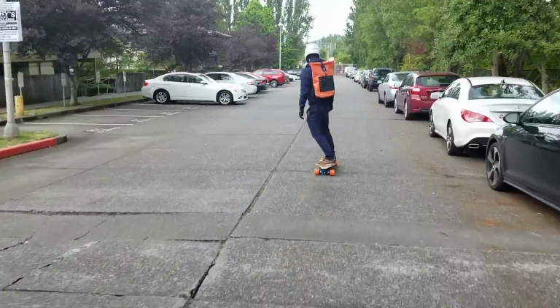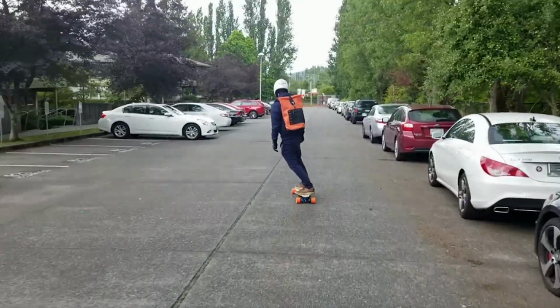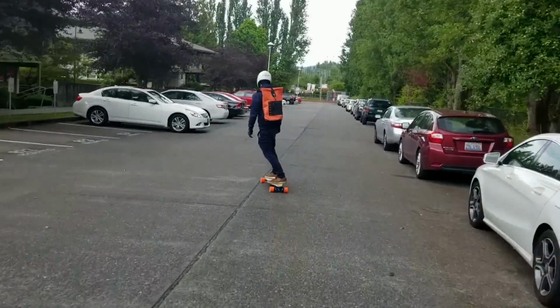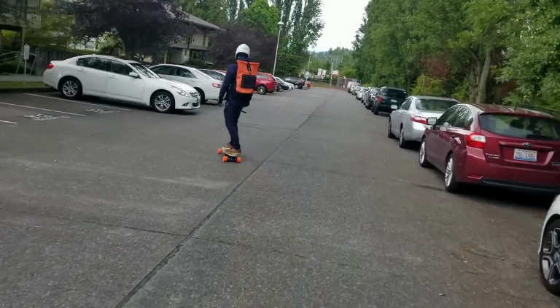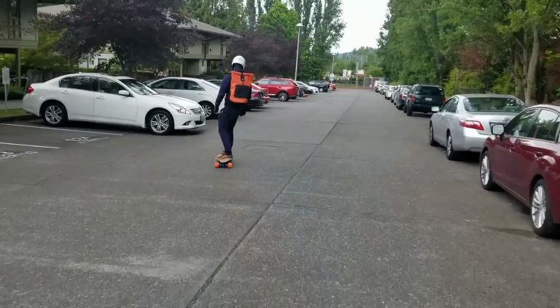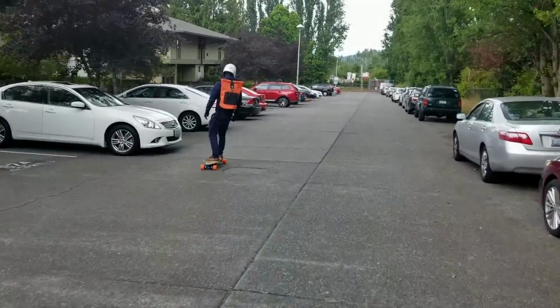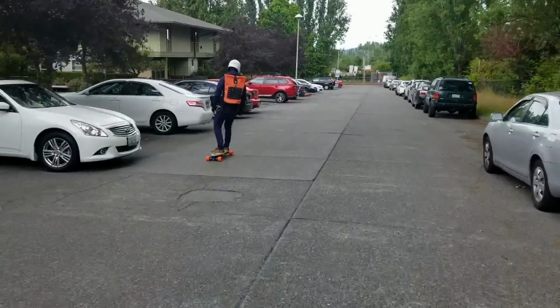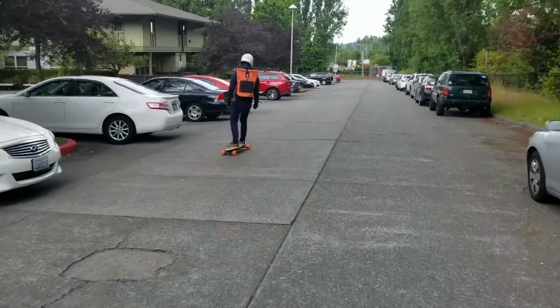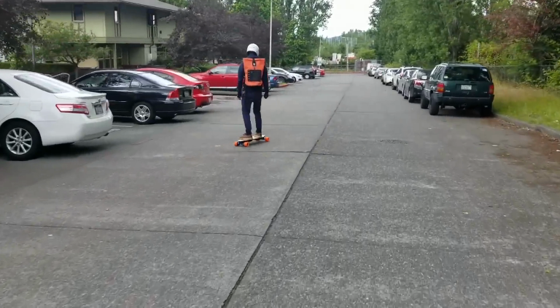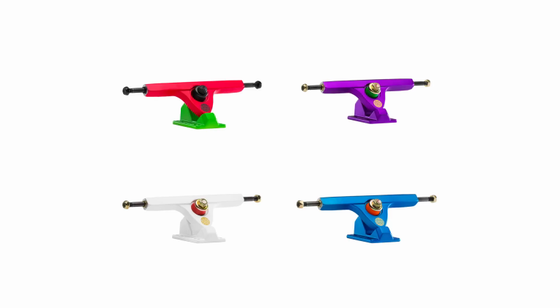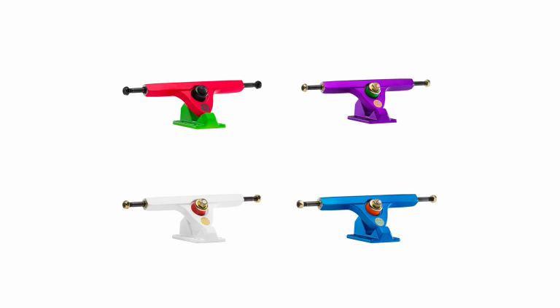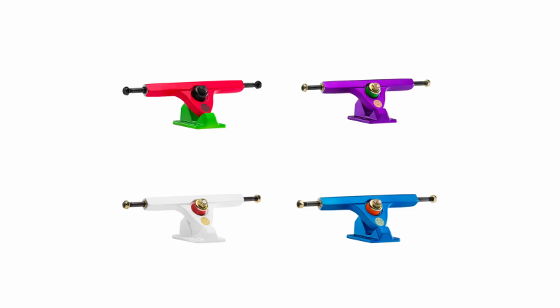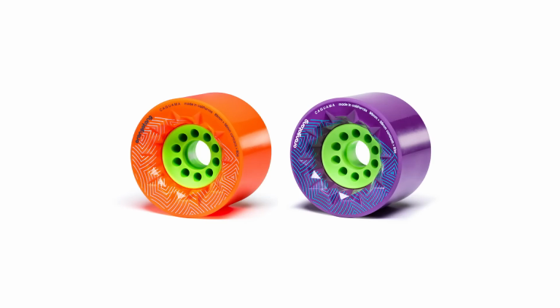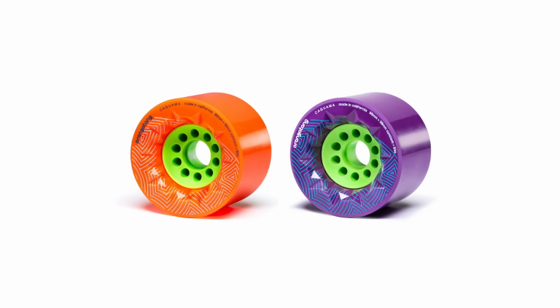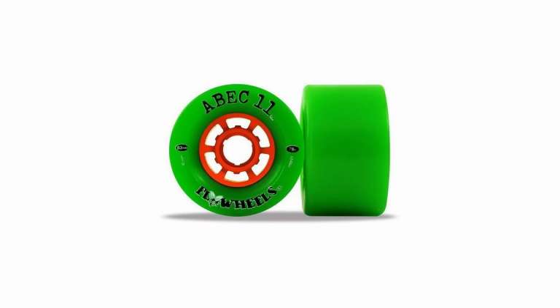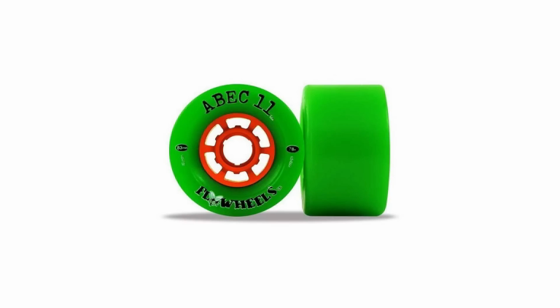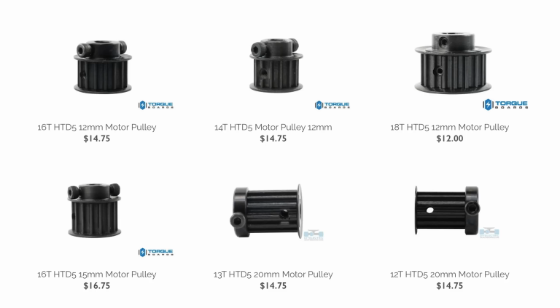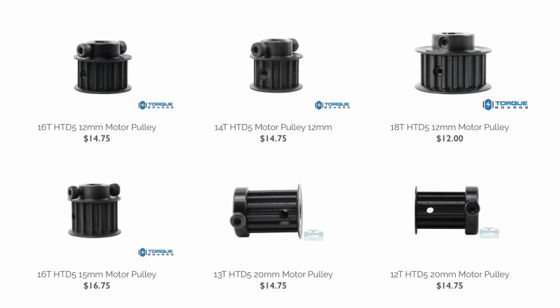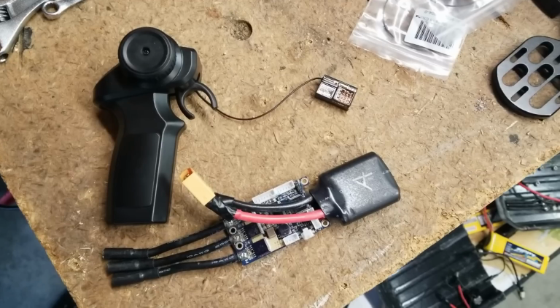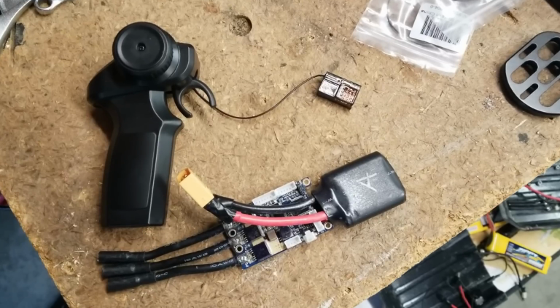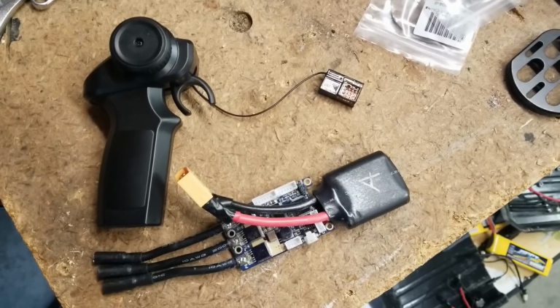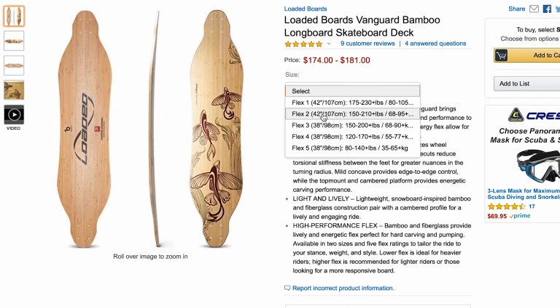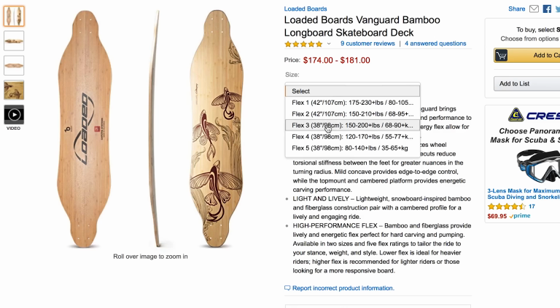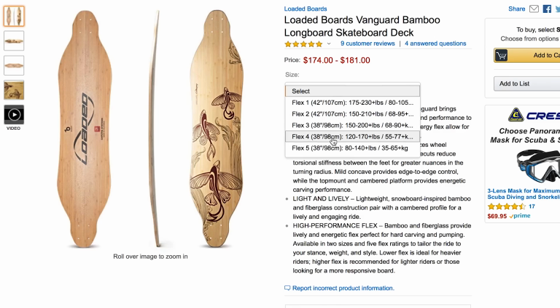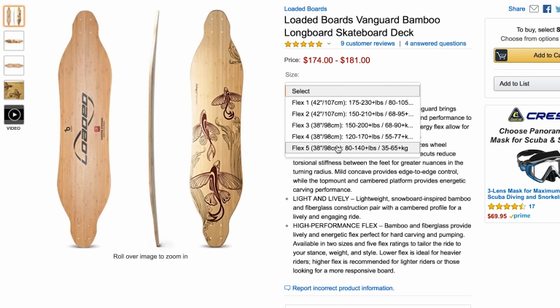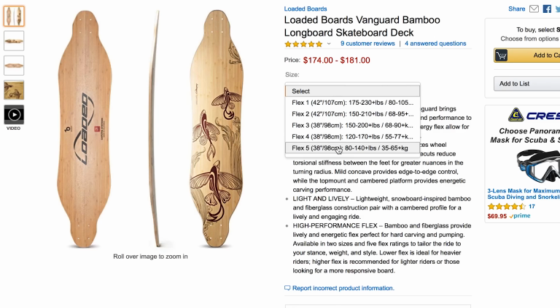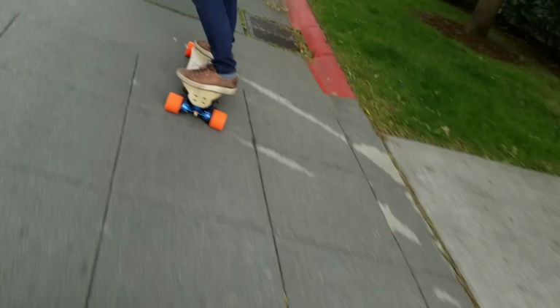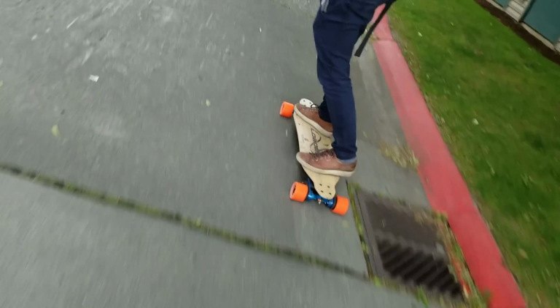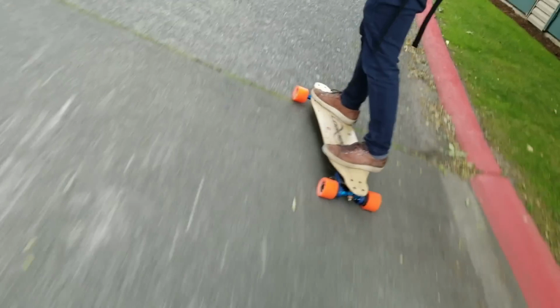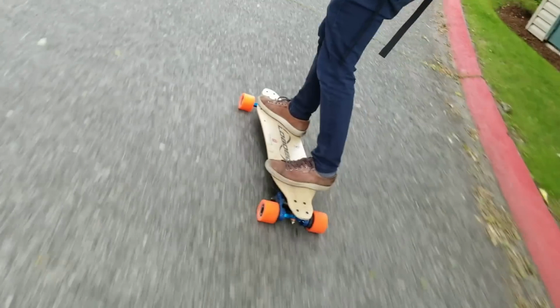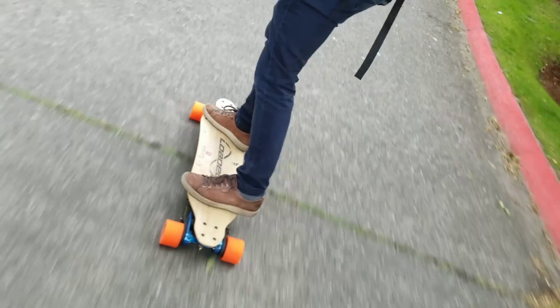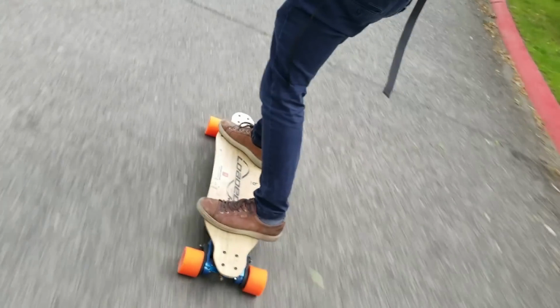Perhaps the best part of this build is its customizability. You can select from a variety of truck colors, use whatever wheels you like, adjust your gearing, customize the feel of the controls, and dial in the perfect flex level for your weight. Truly, this is a skateboard for skaters.